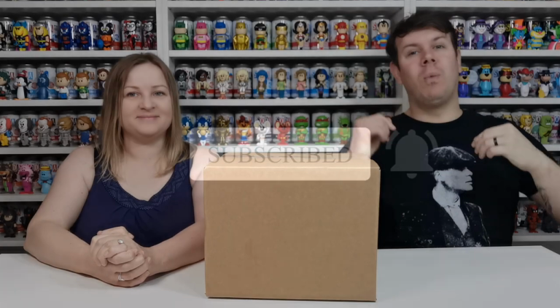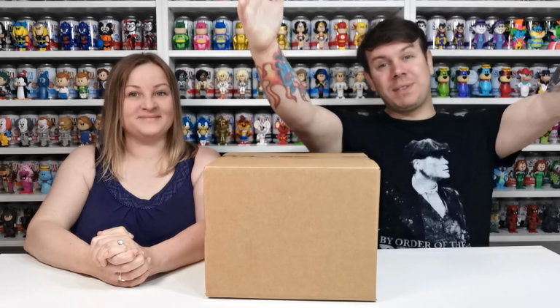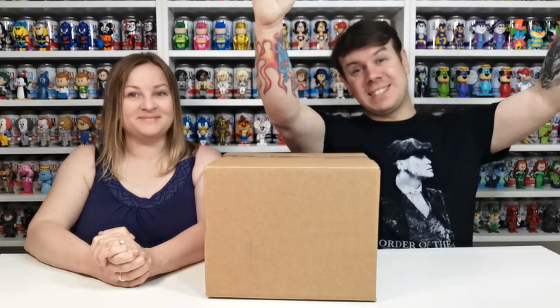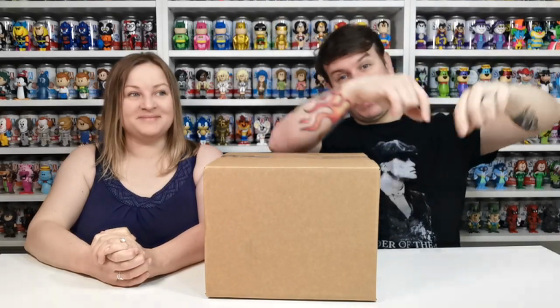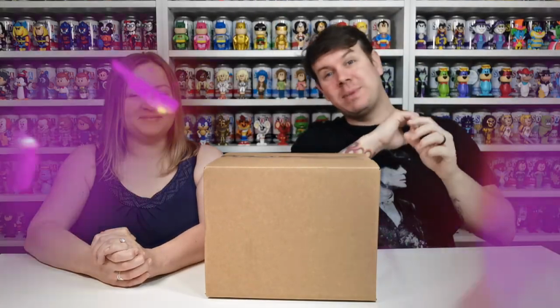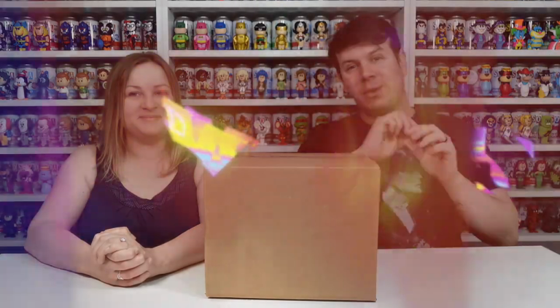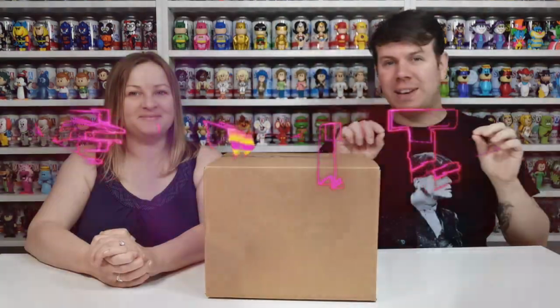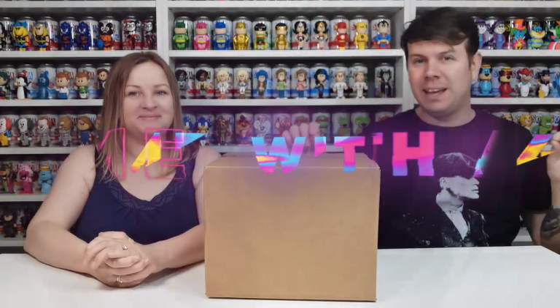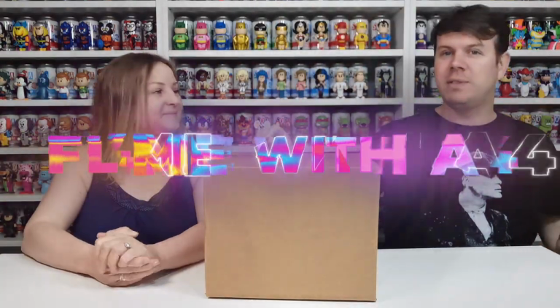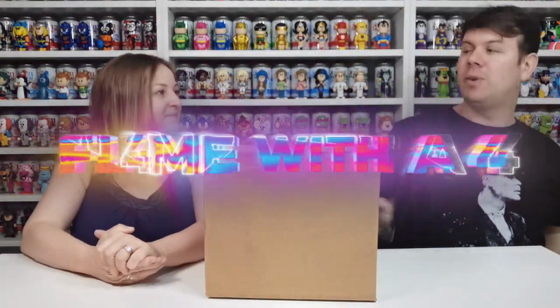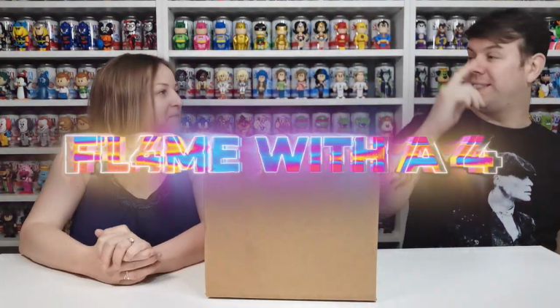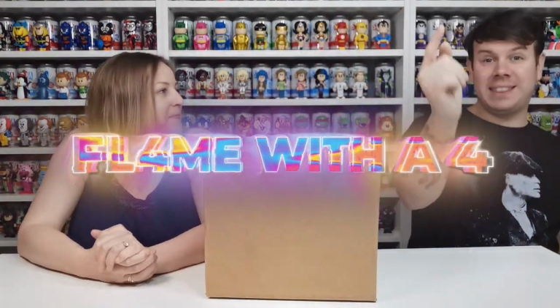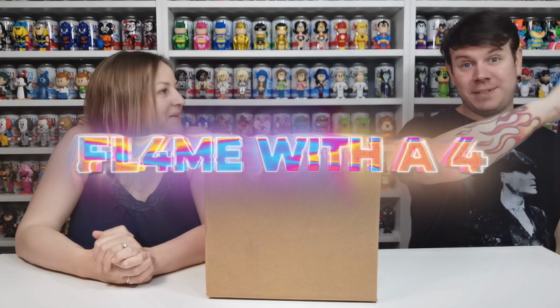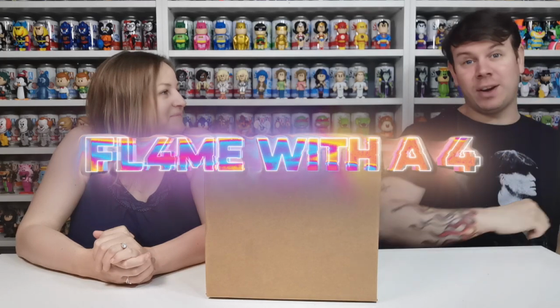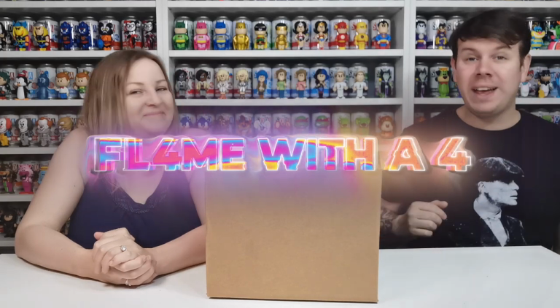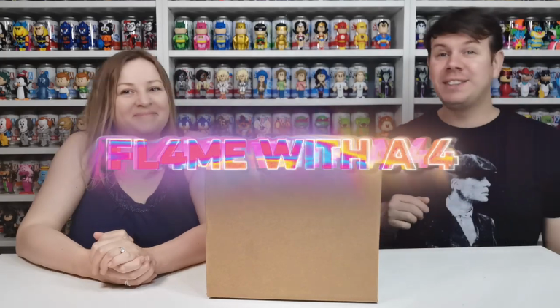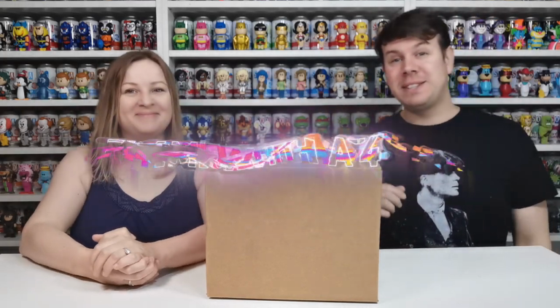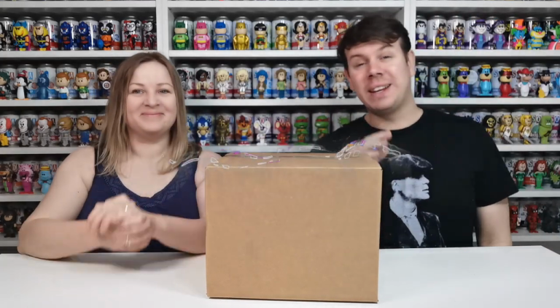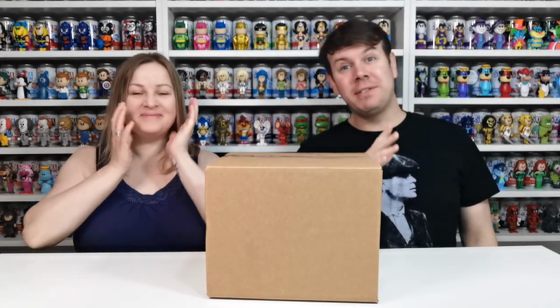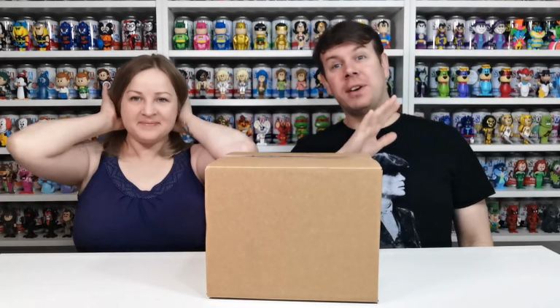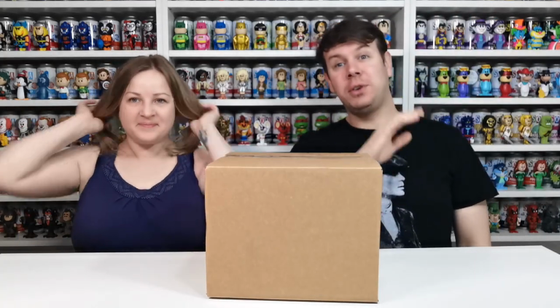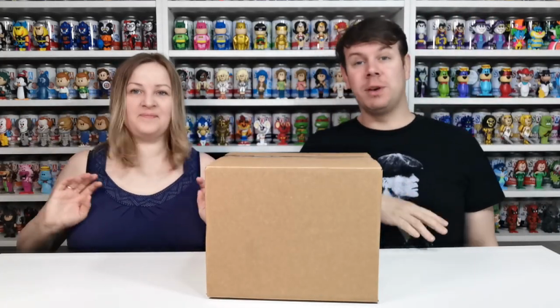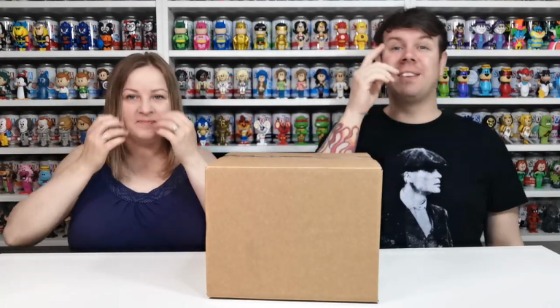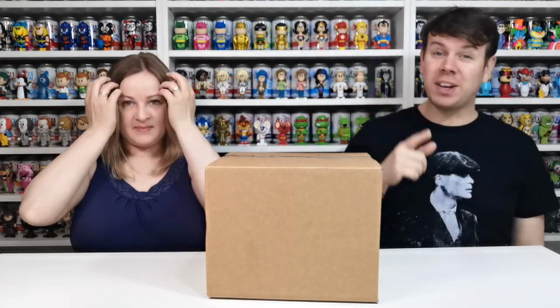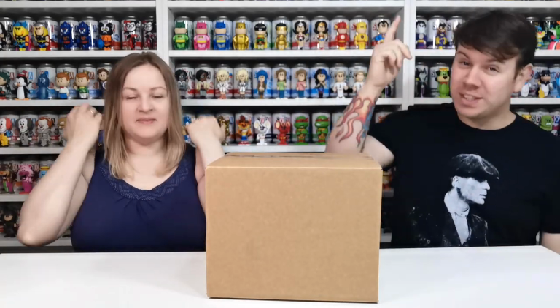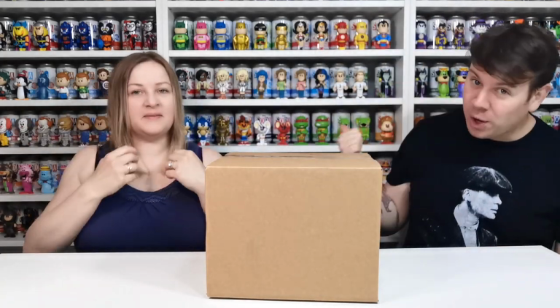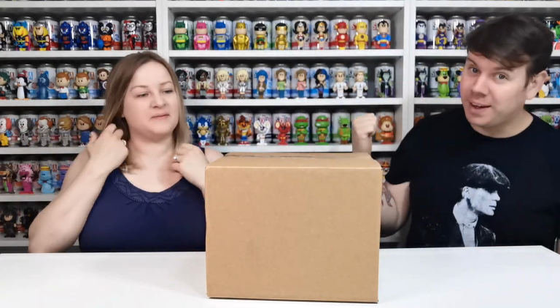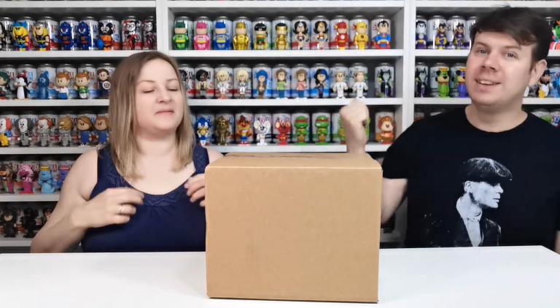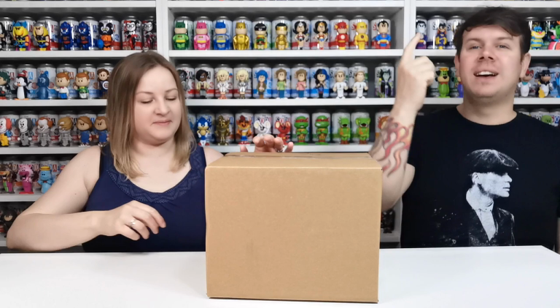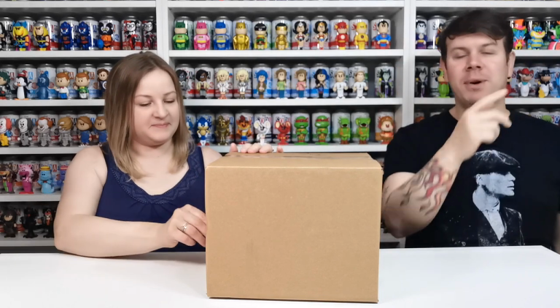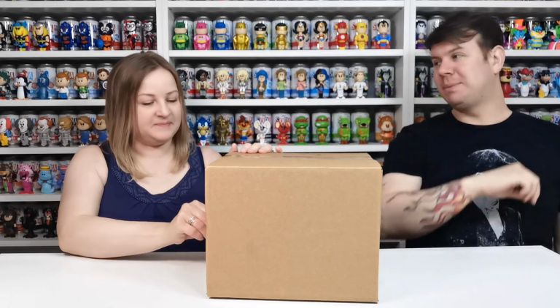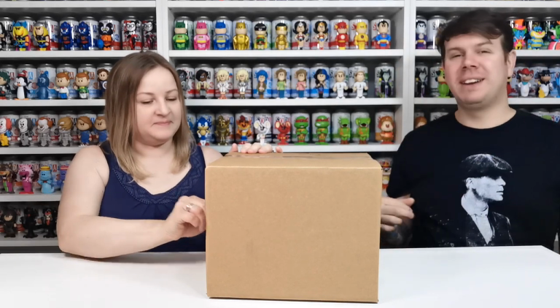What's up guys and welcome to my channel Flame with a Four. In this video we're going to be doing another Funko Europe Funko Soda unboxing.